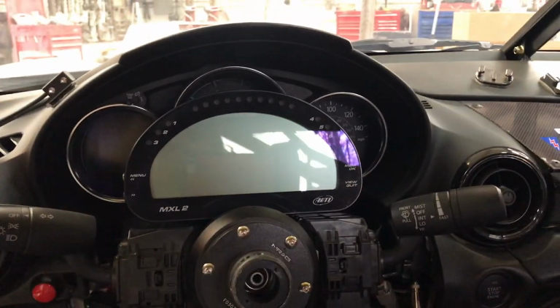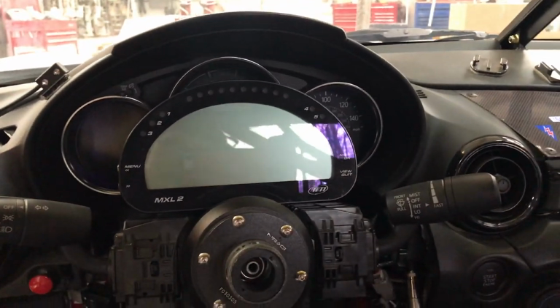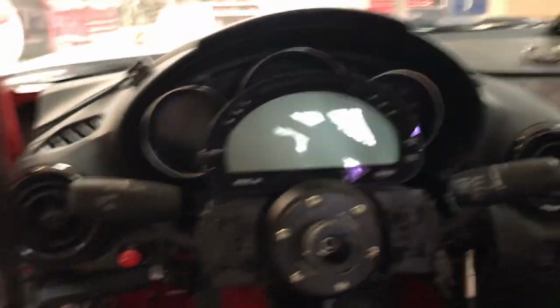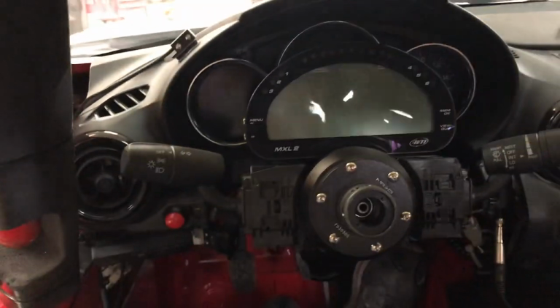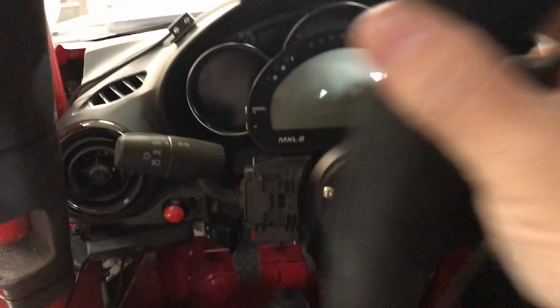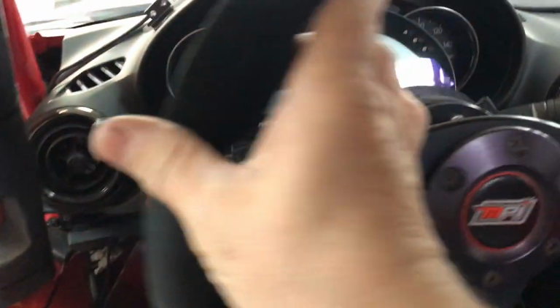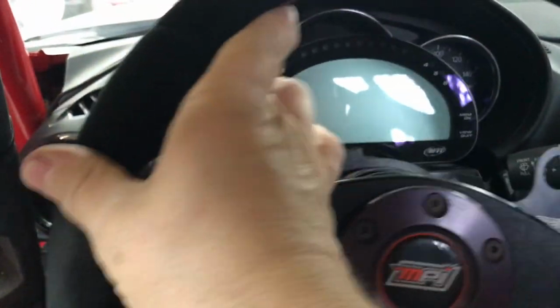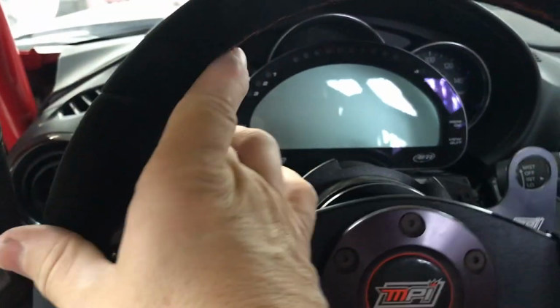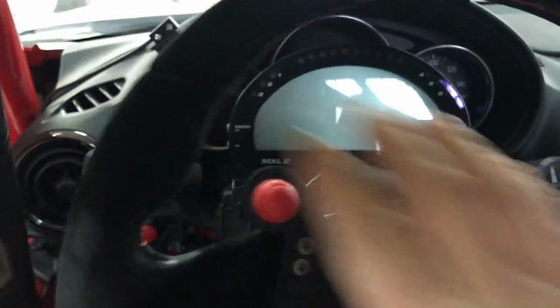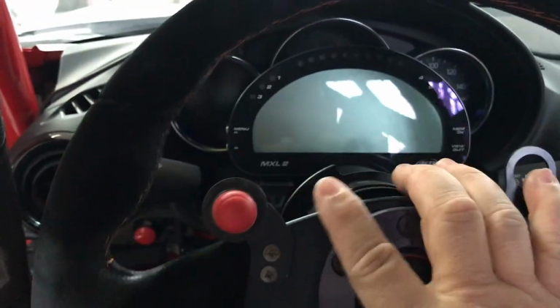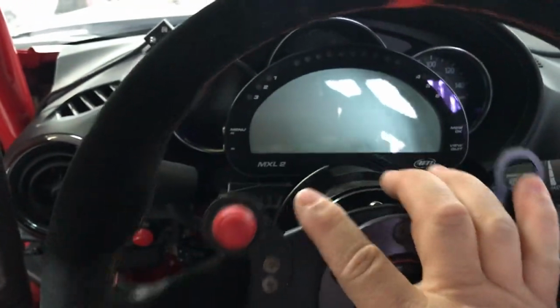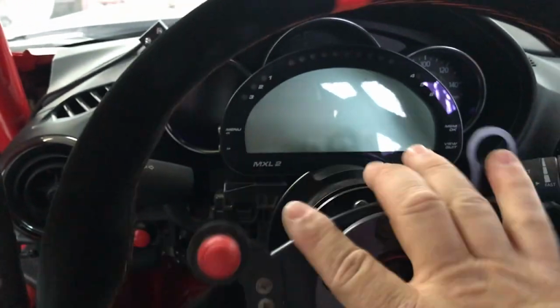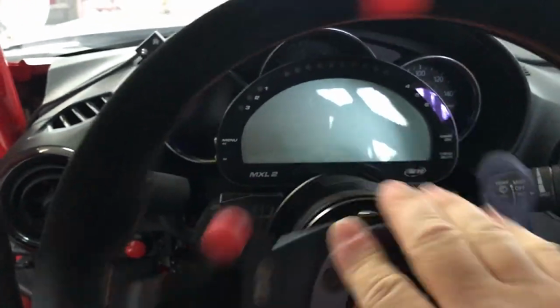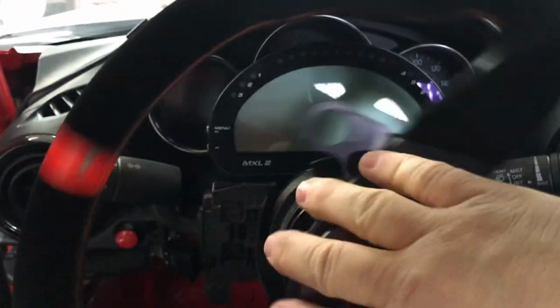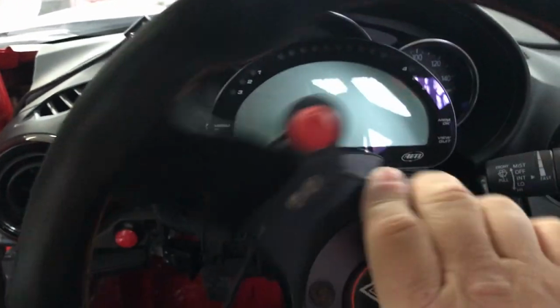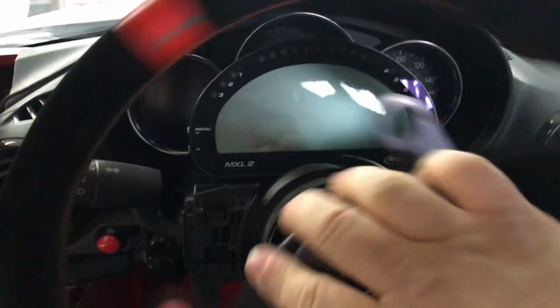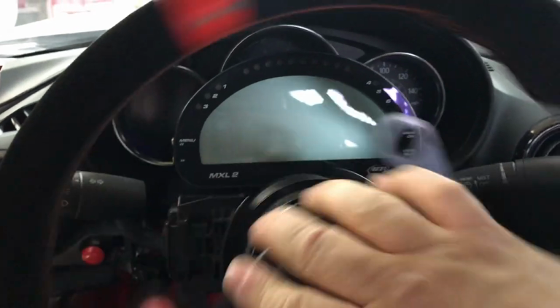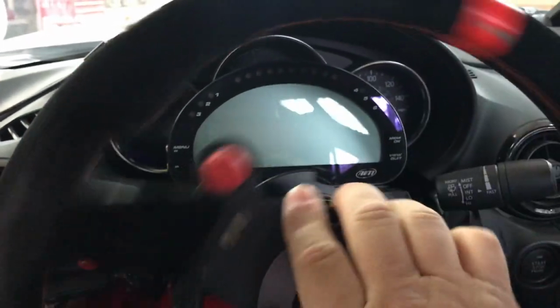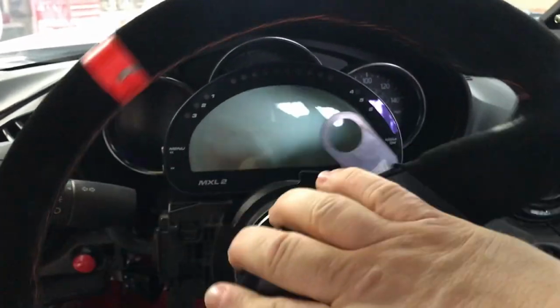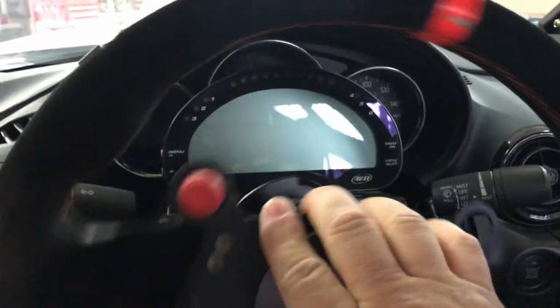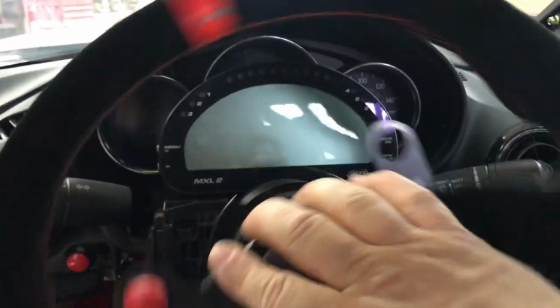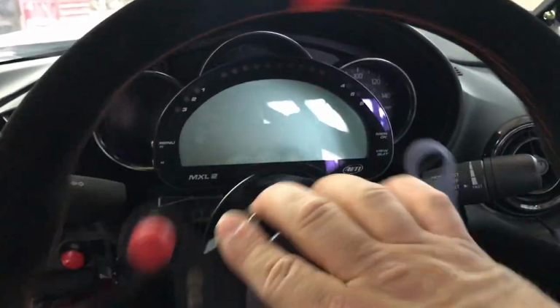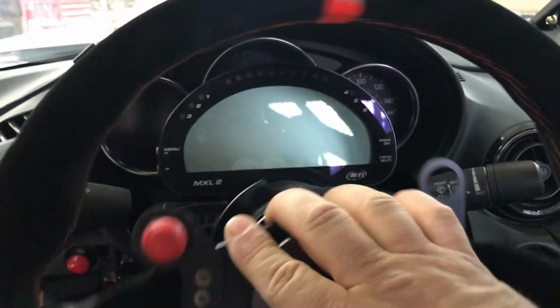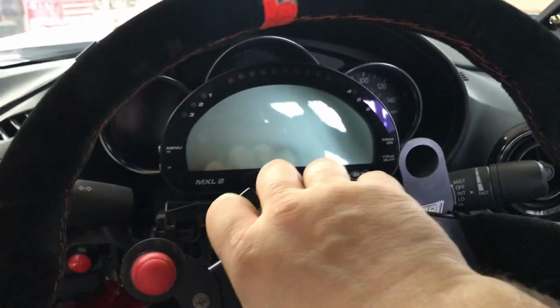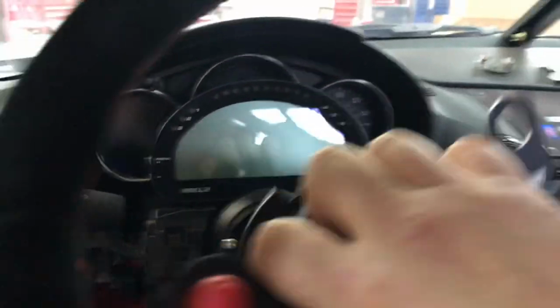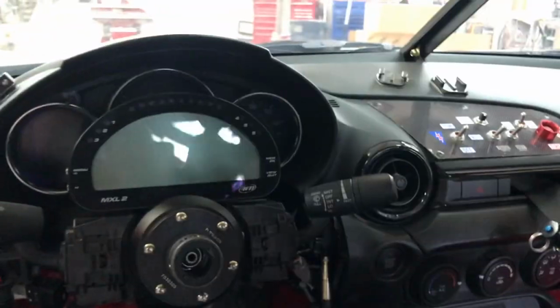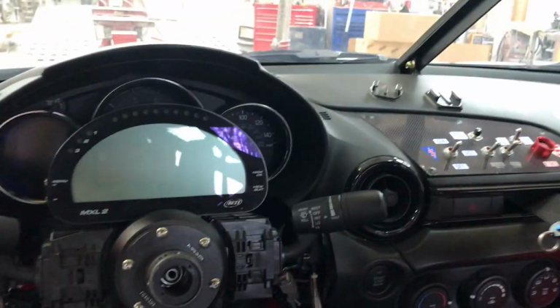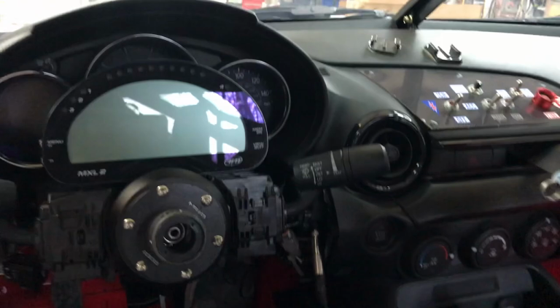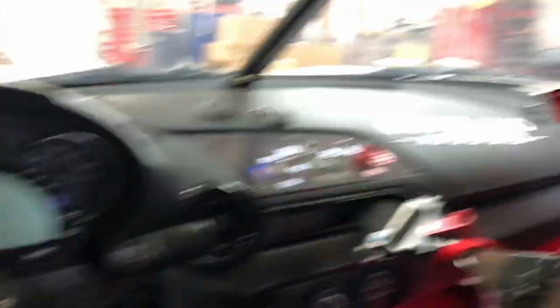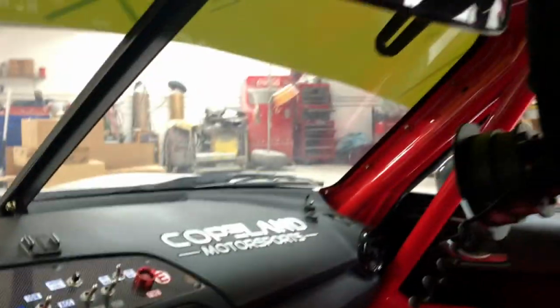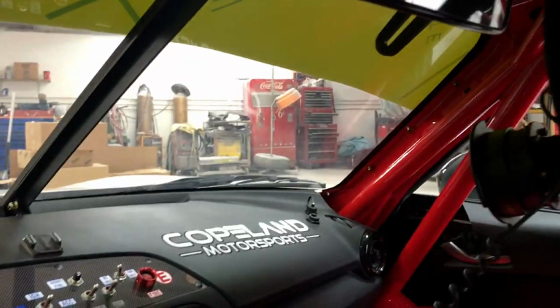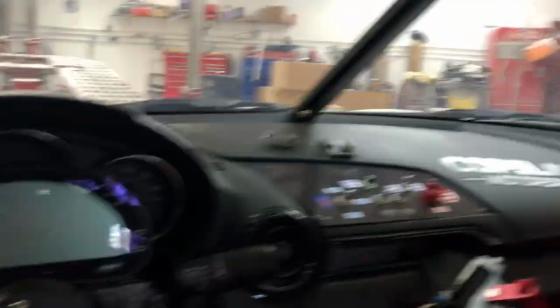Now I can hook the steering wheel up, but I don't really know why I need to because it just turns freely — it's not attached to anything. So we're going to drive this thing with no steering wheel.